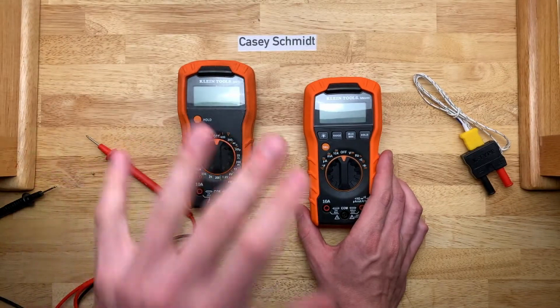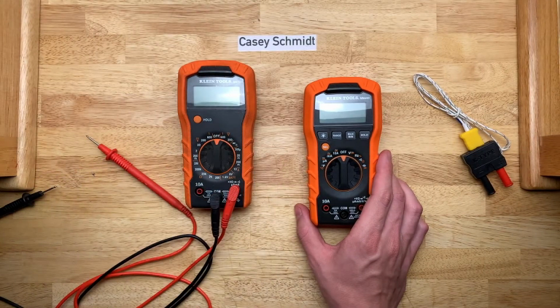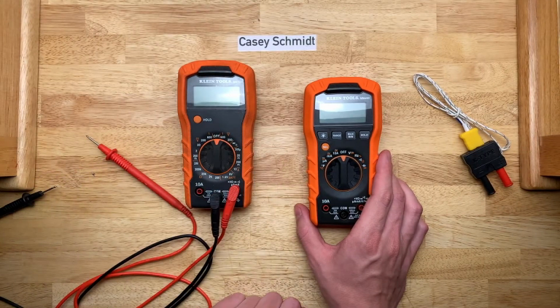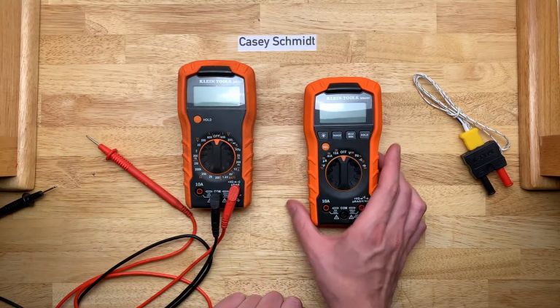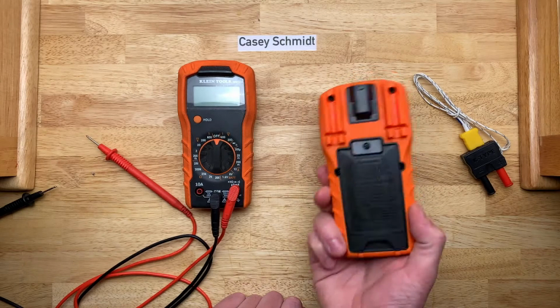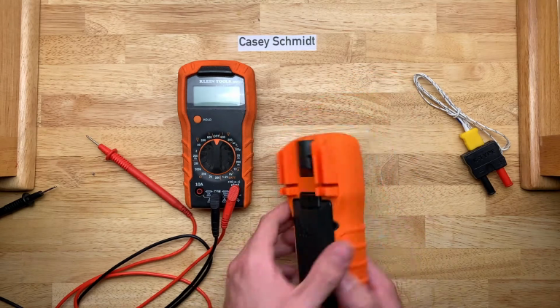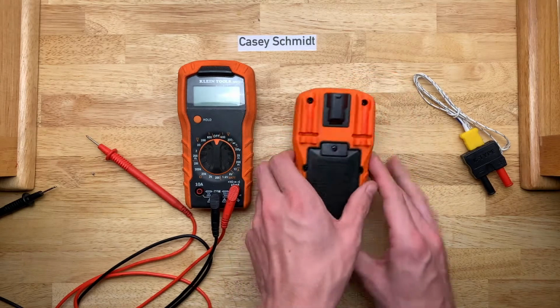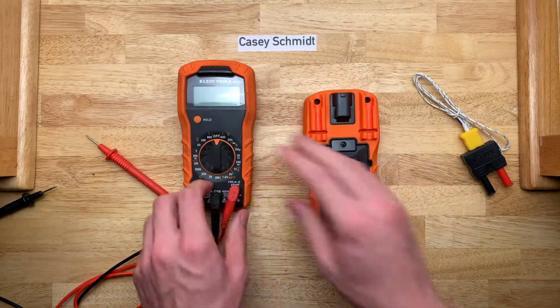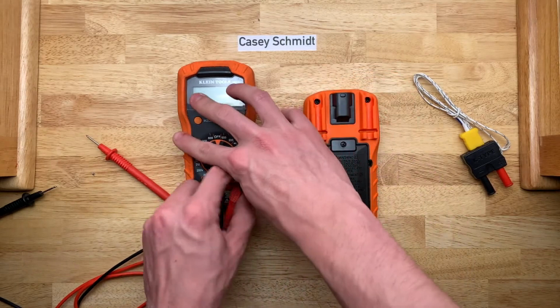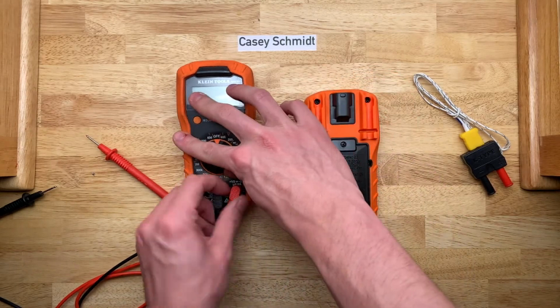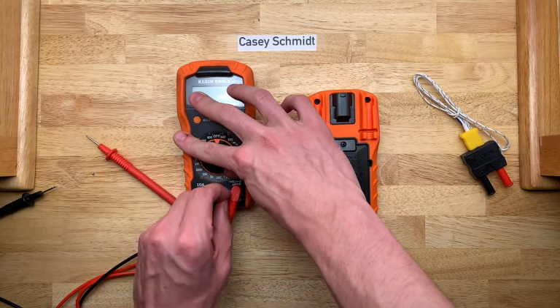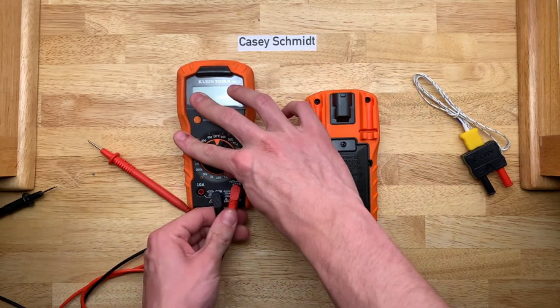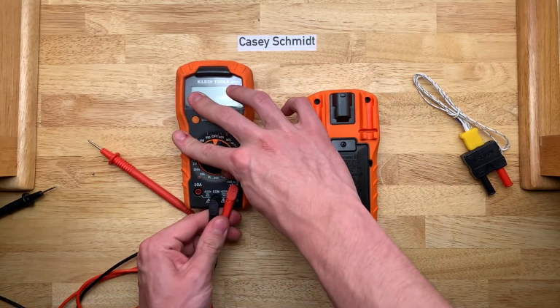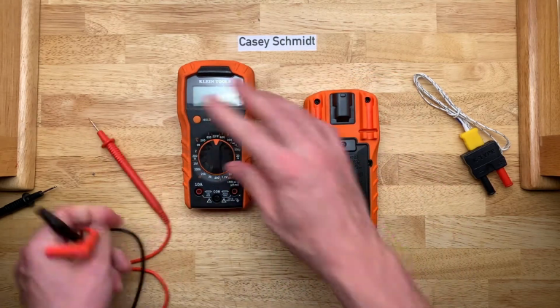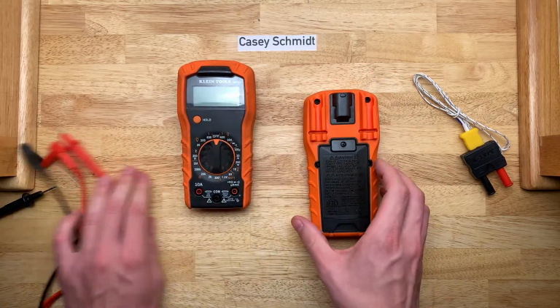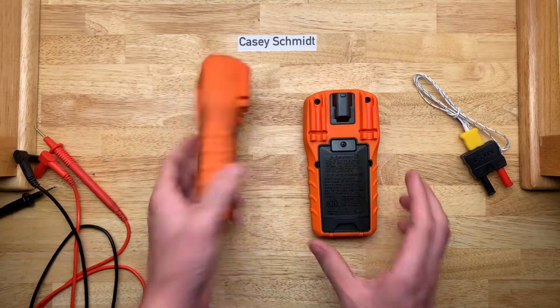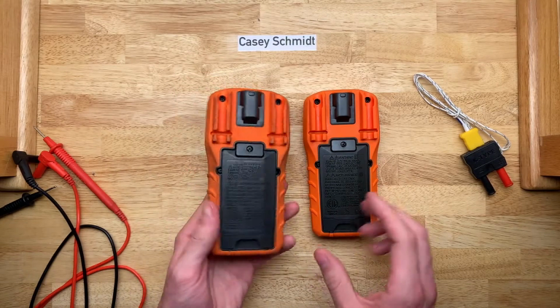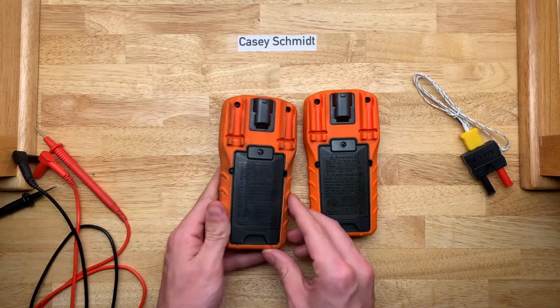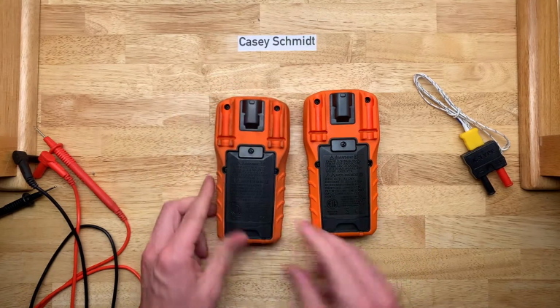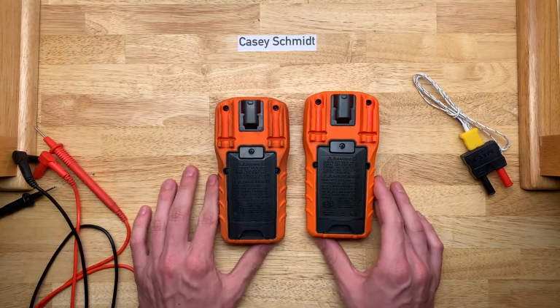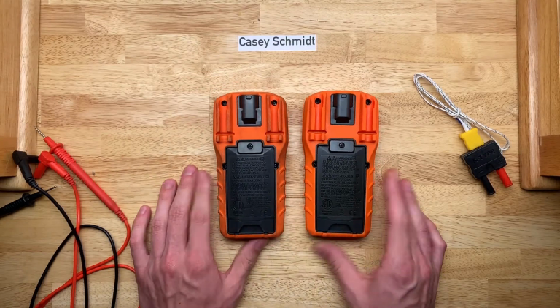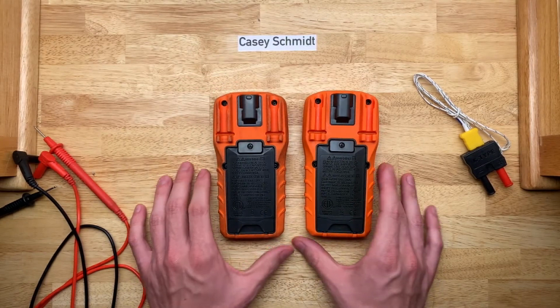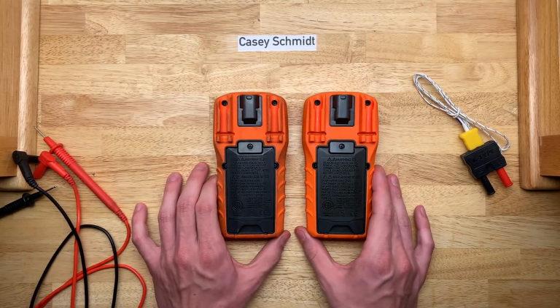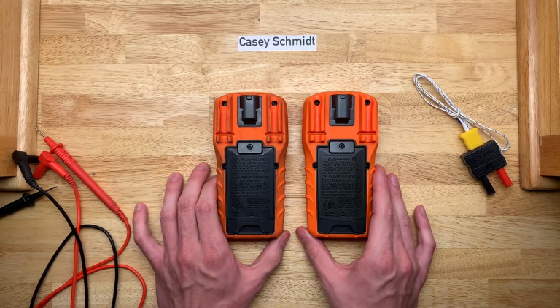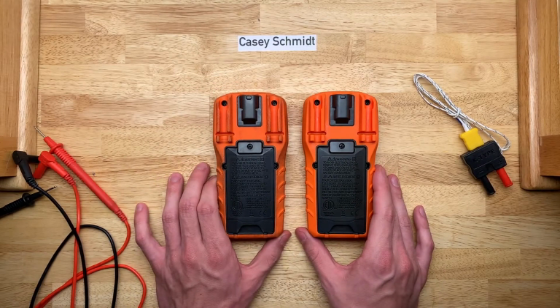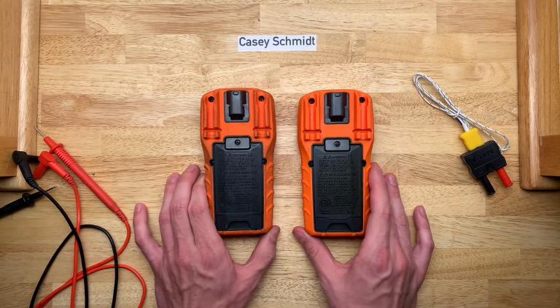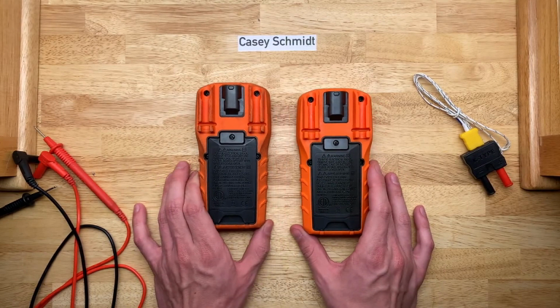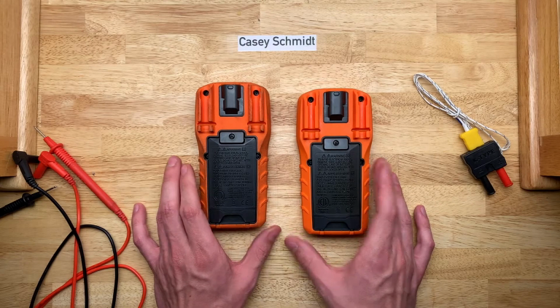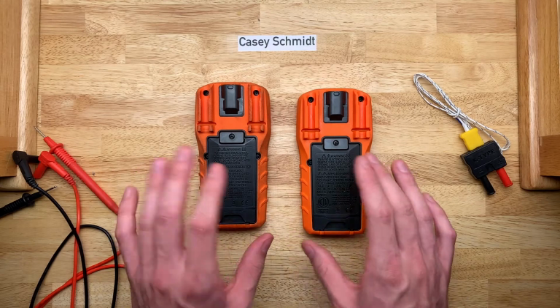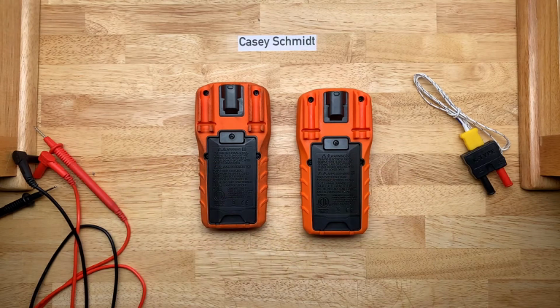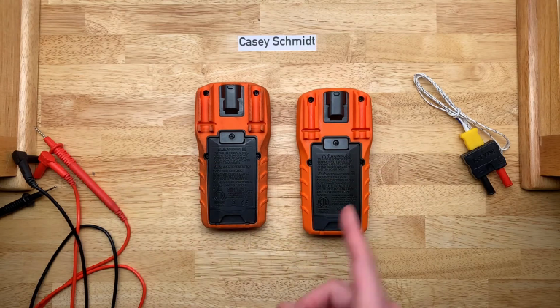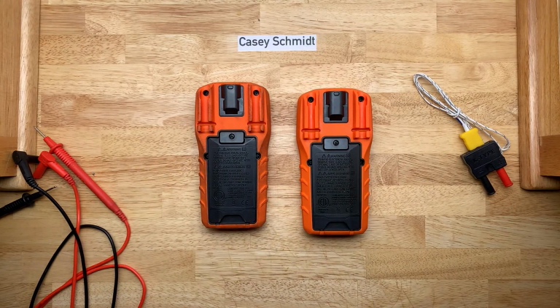So this is why I'm not sponsored by nor endorsing Klein Tools, because that should never have been in there. Ever. I'm going to pop these two open so you can see the inside — in case you're curious, they're nearly identical. Give me just a few seconds and I'll meet you back here when these are open.